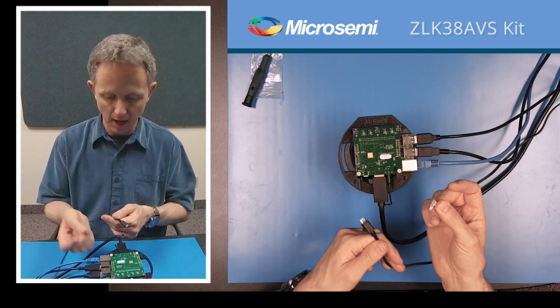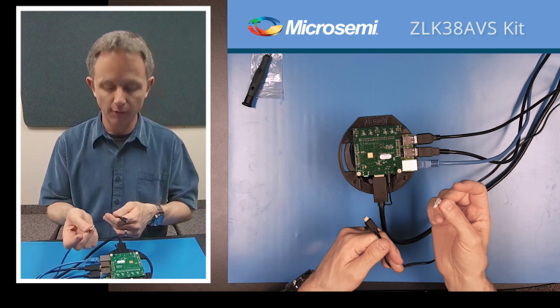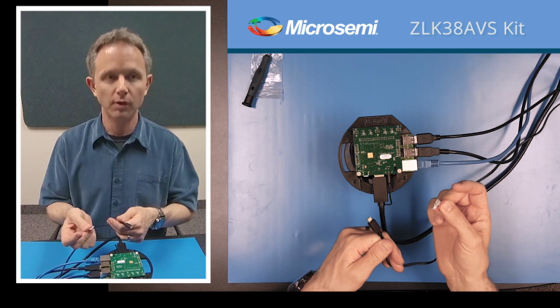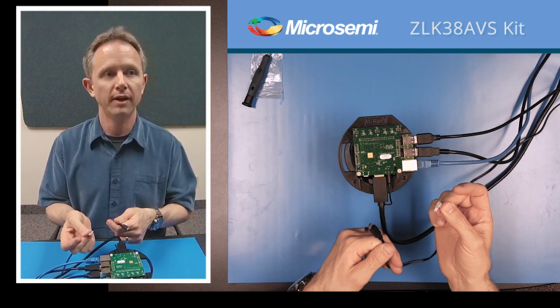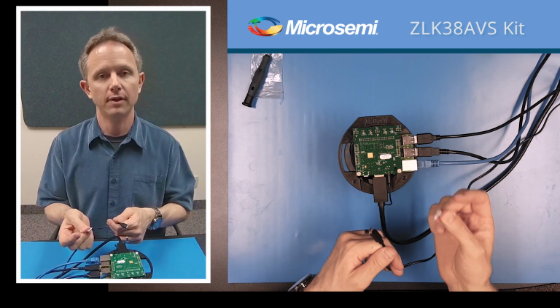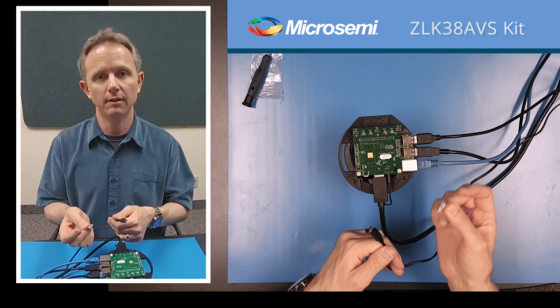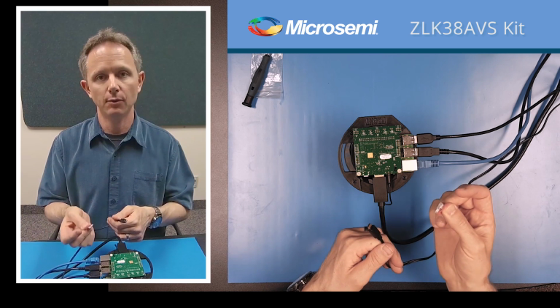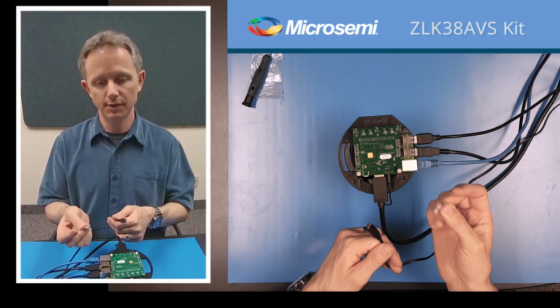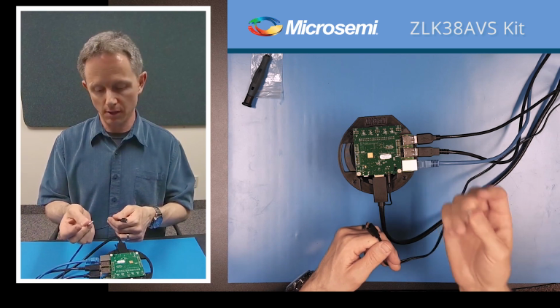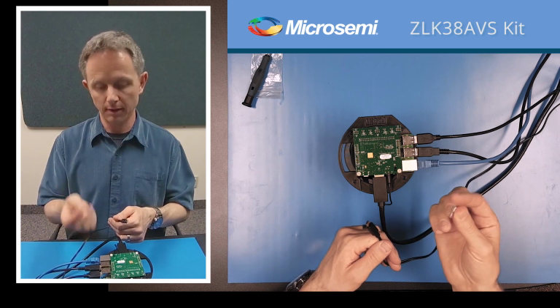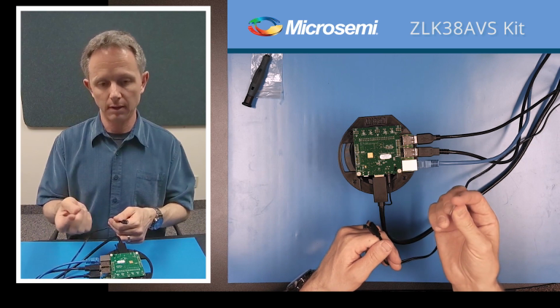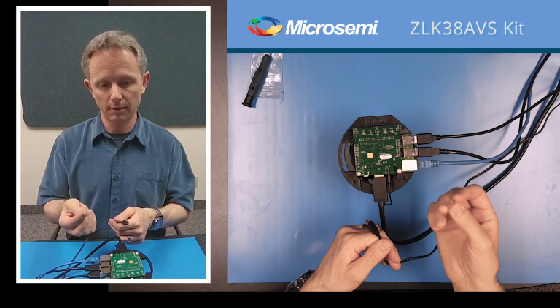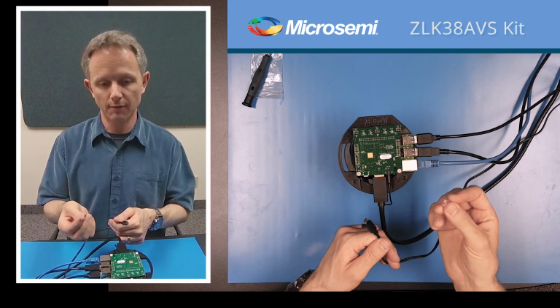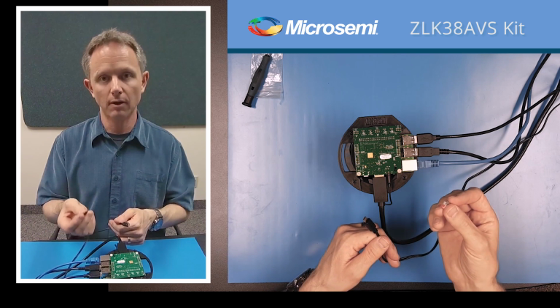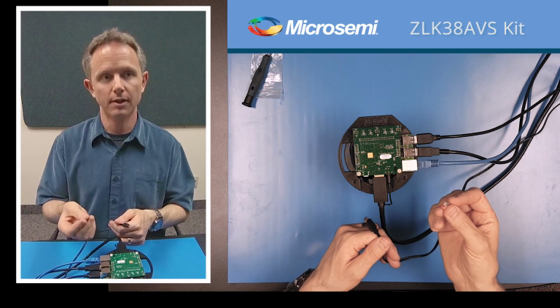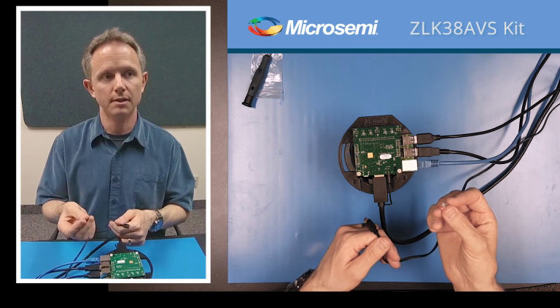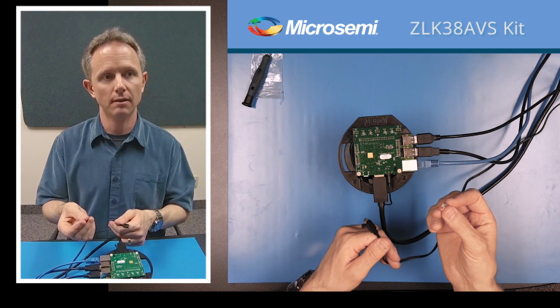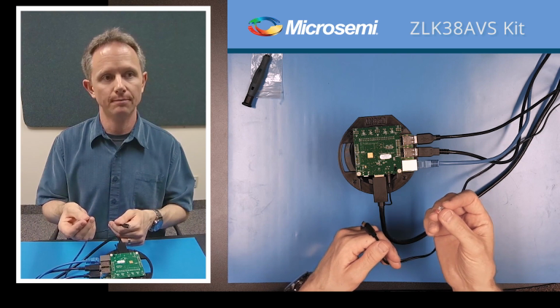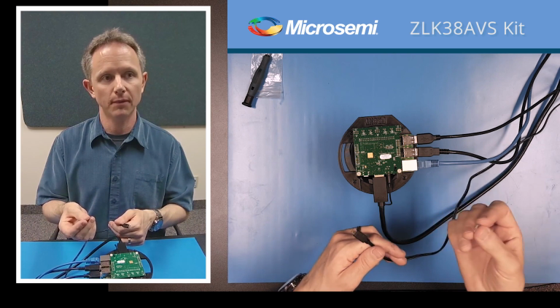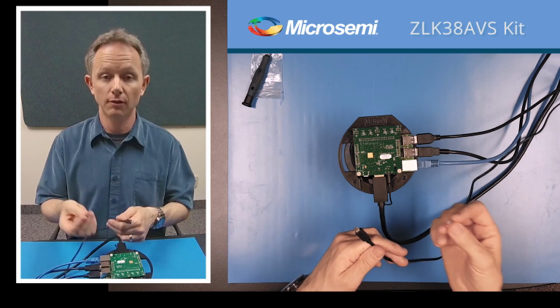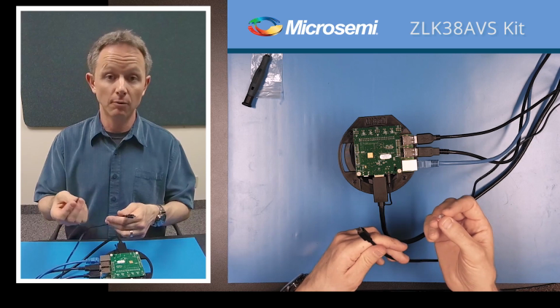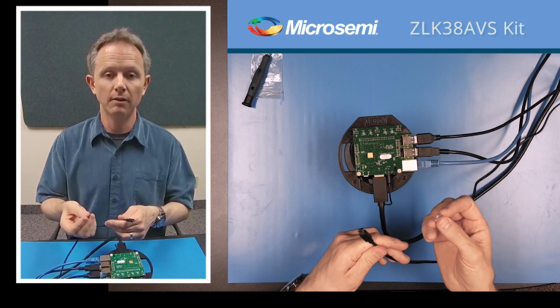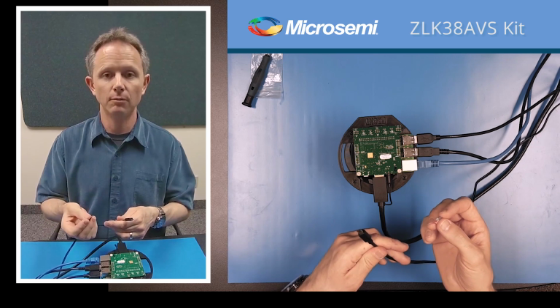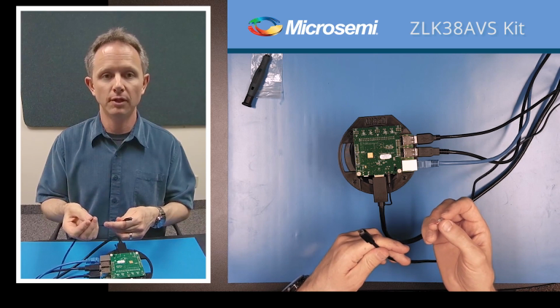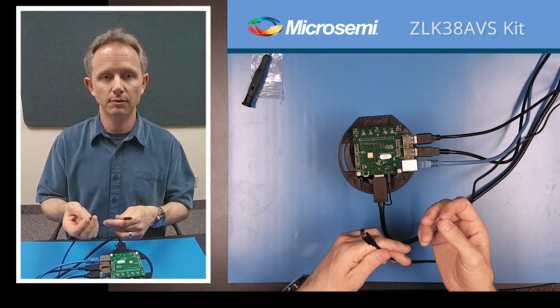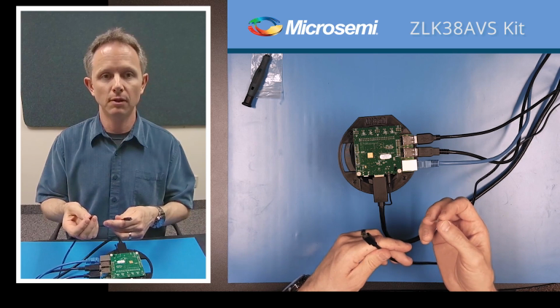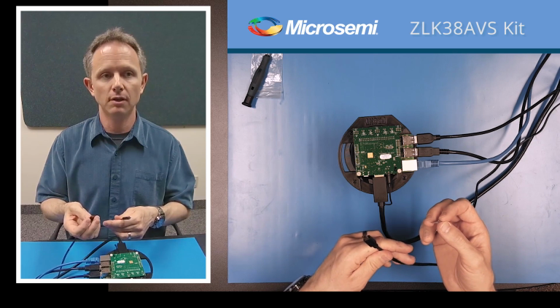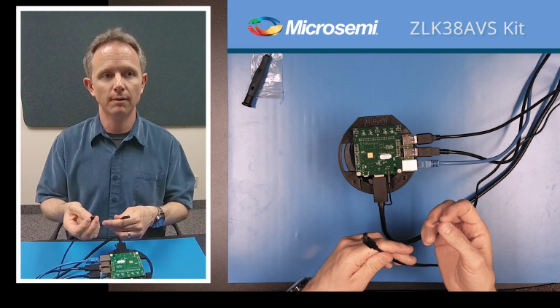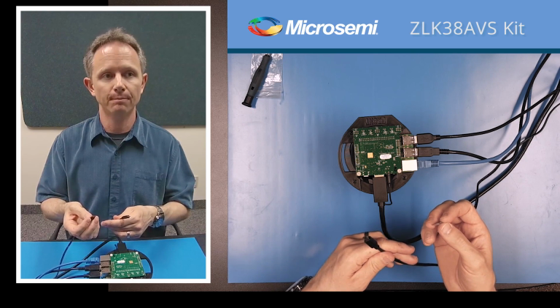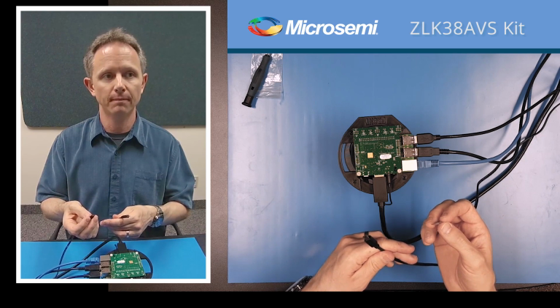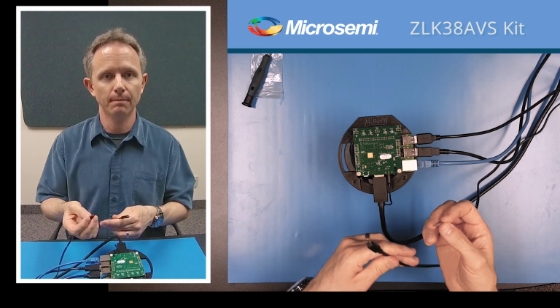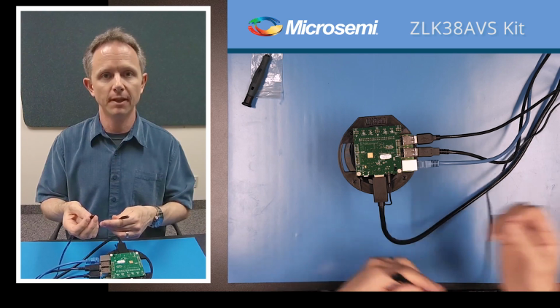However, we will wait on the SD card until we have installed the software onto it. So now we're ready to move on to installing software. Thanks.